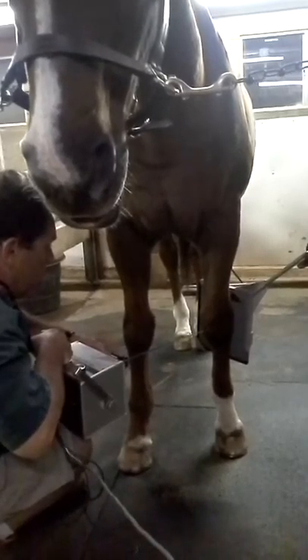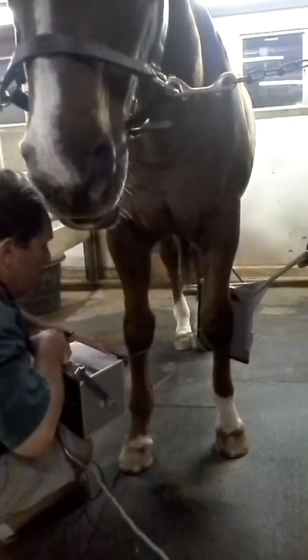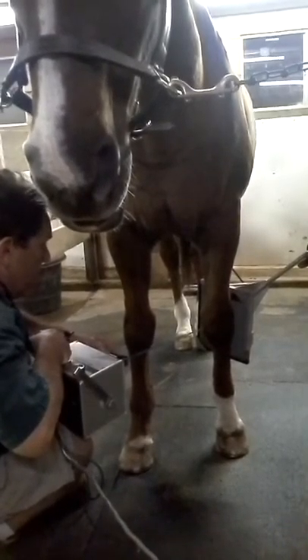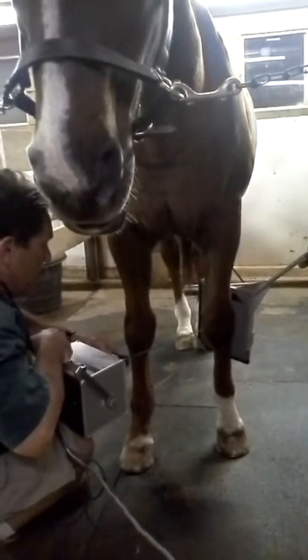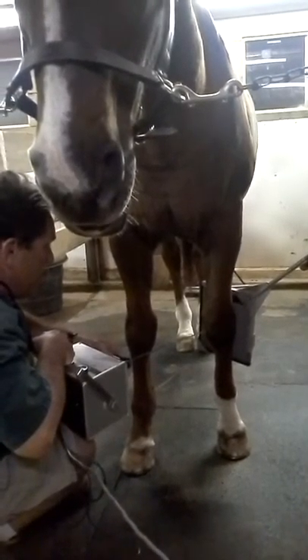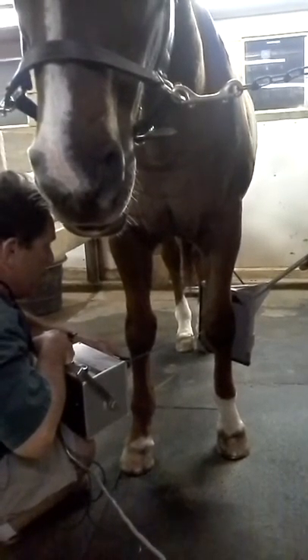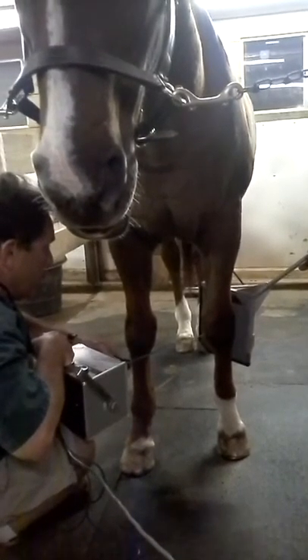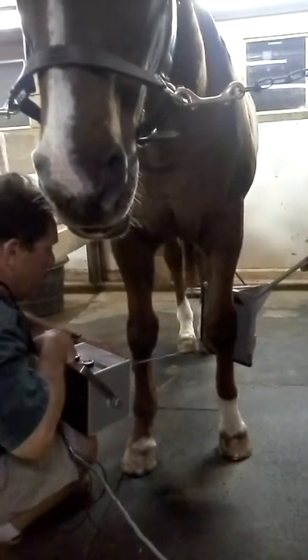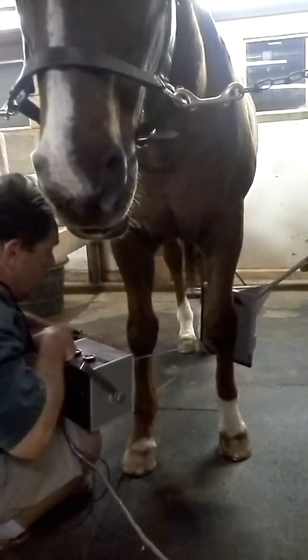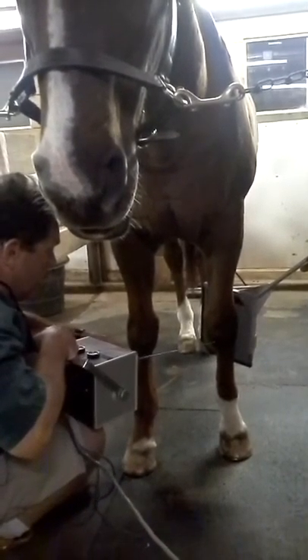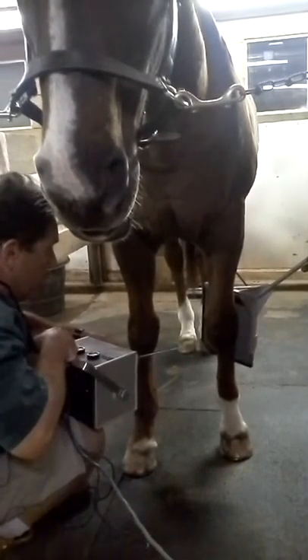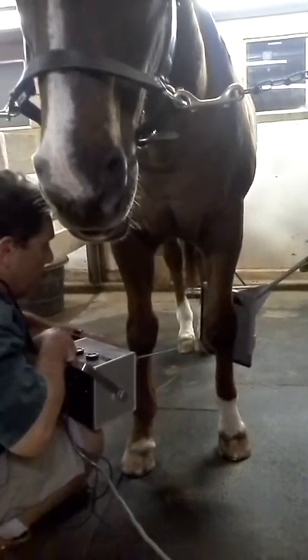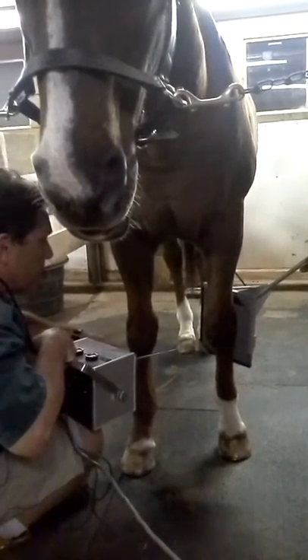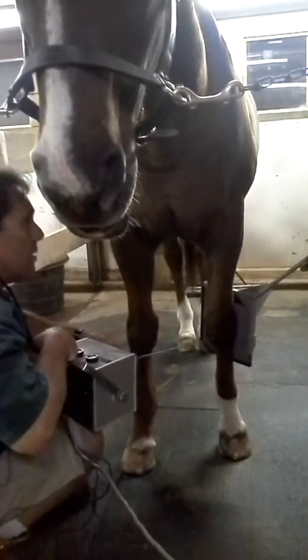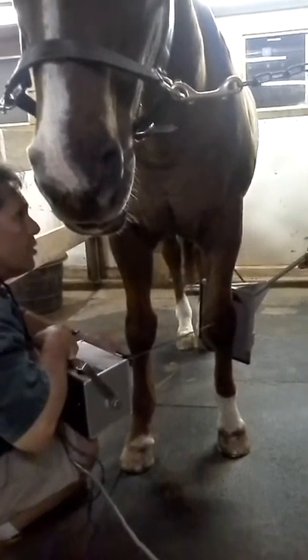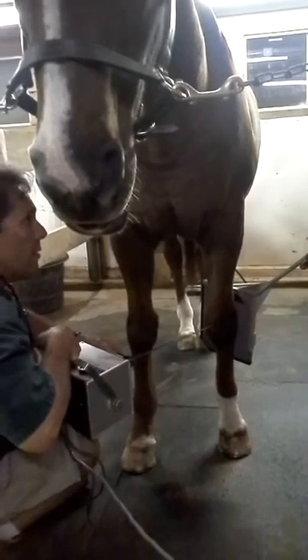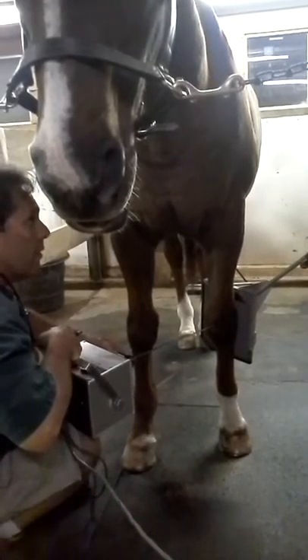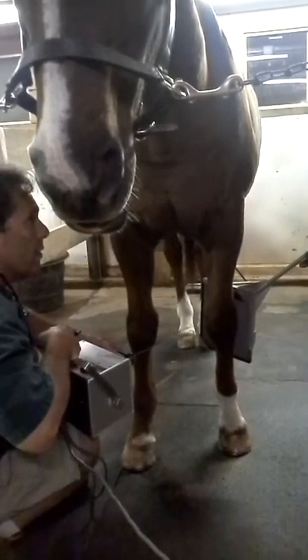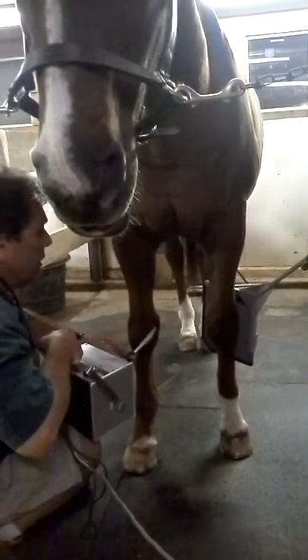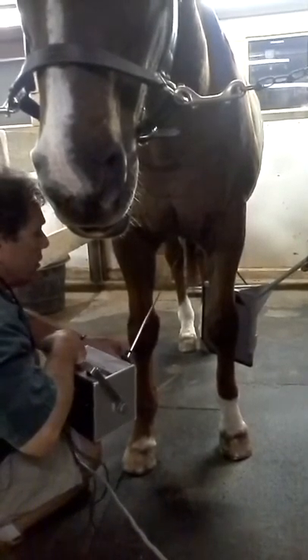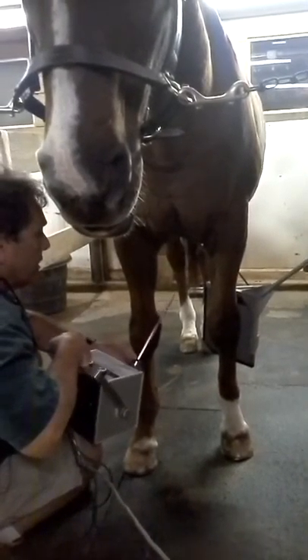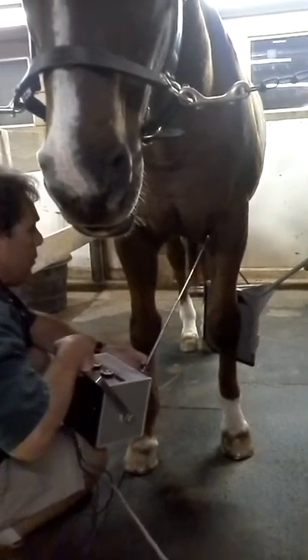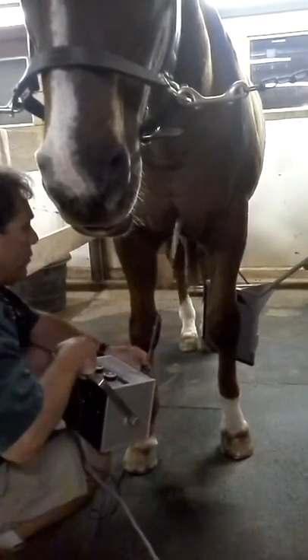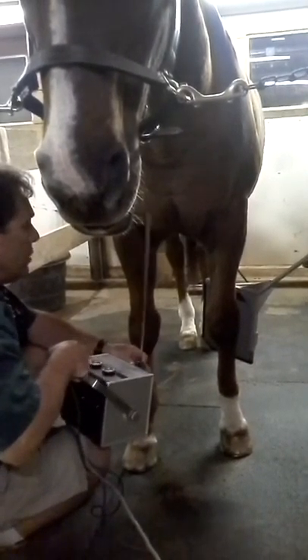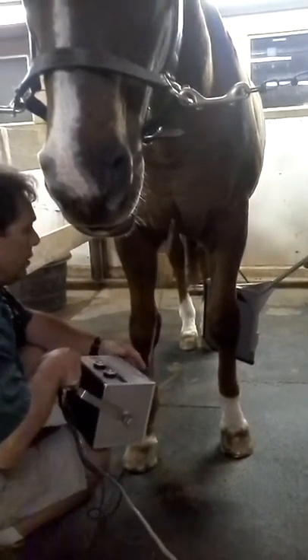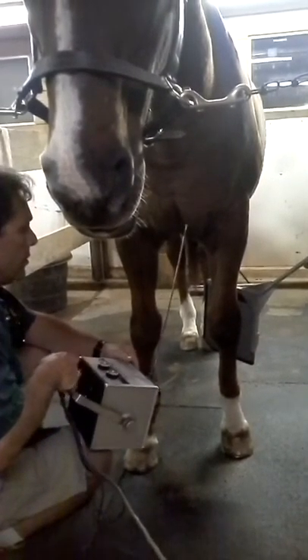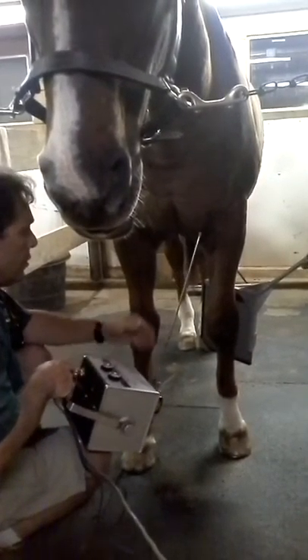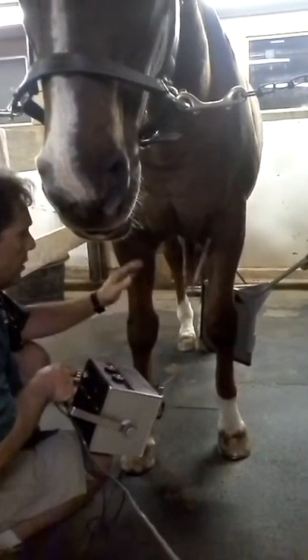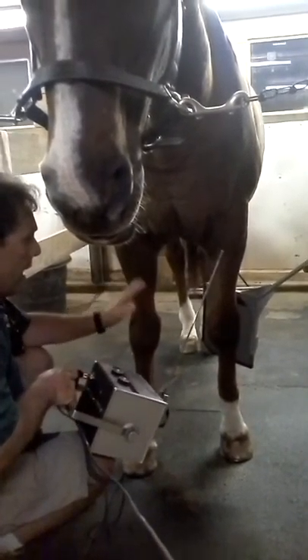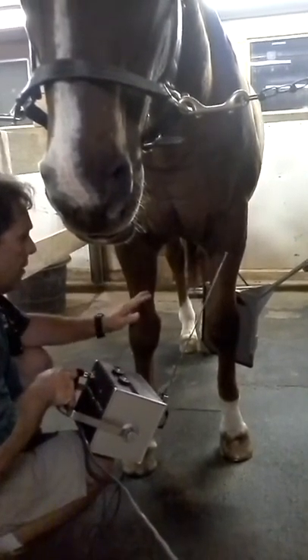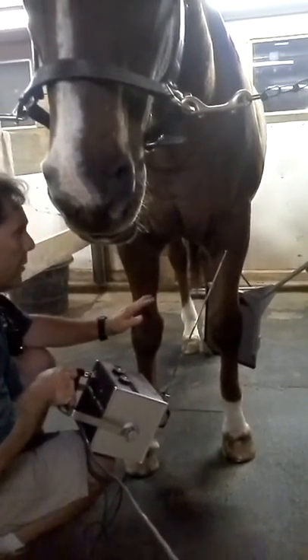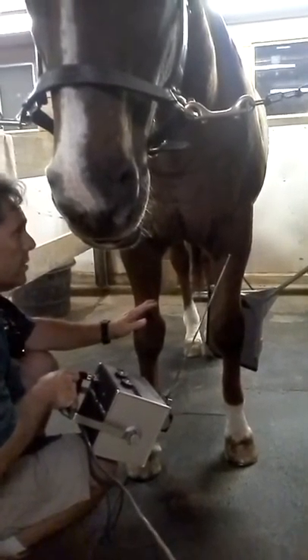If this beam is aiming down, I'm not going to get straight across. So as an operator, what you need to do is make sure that you have it in the right position.